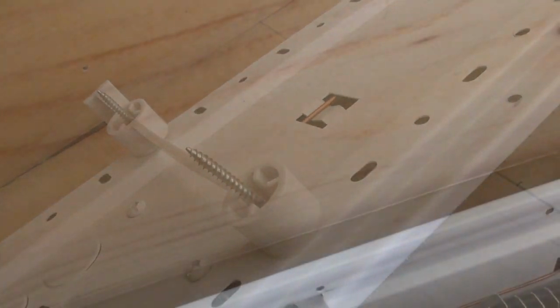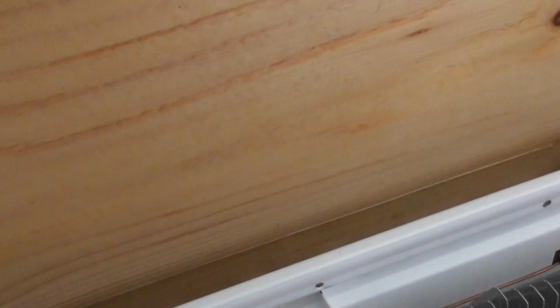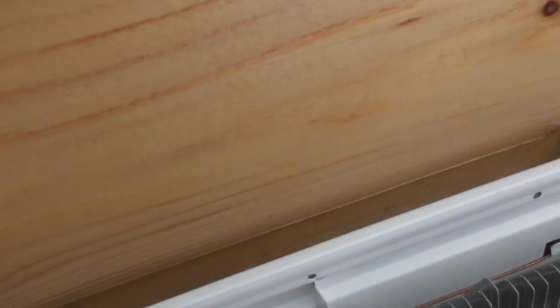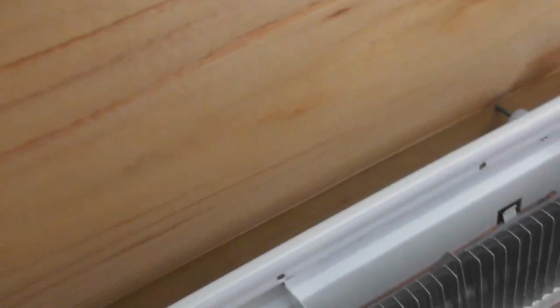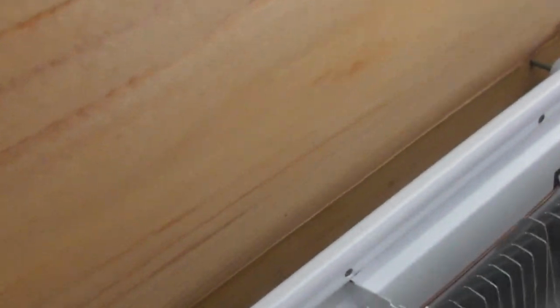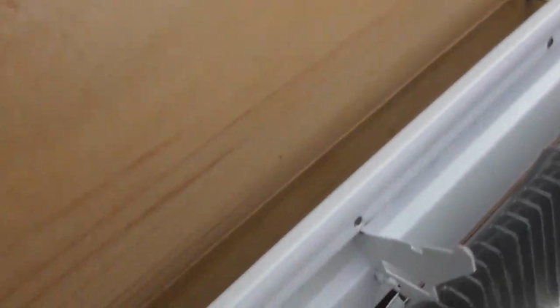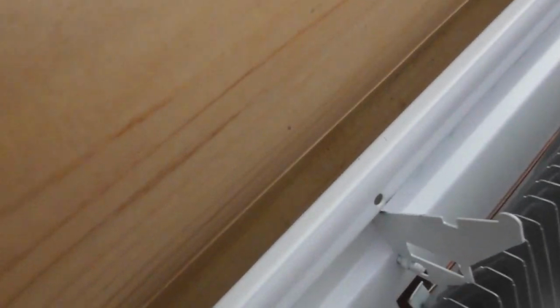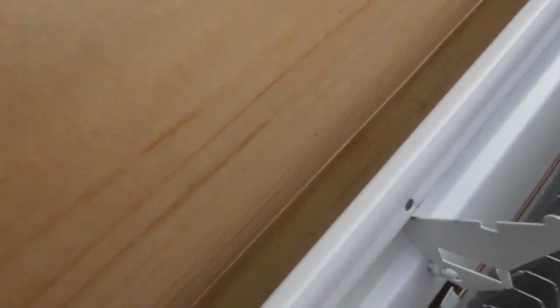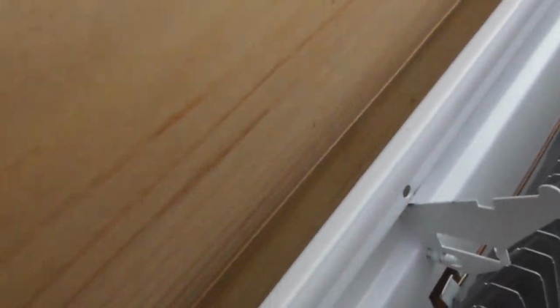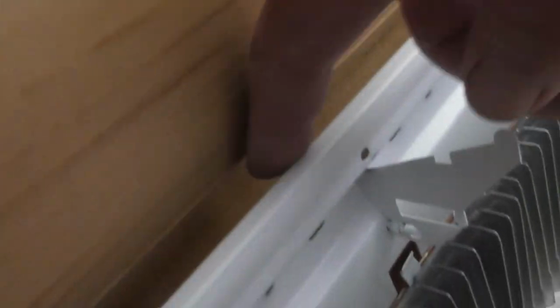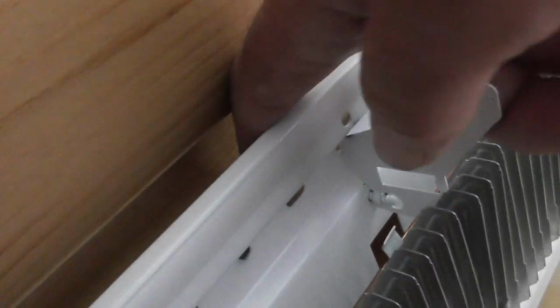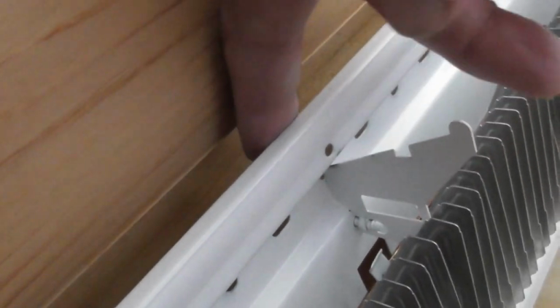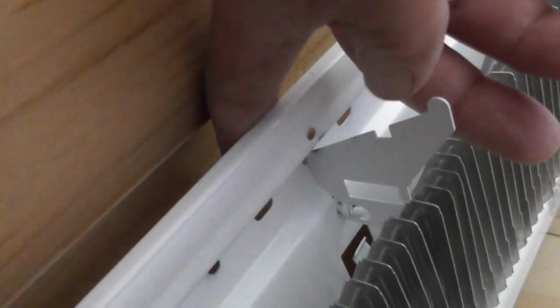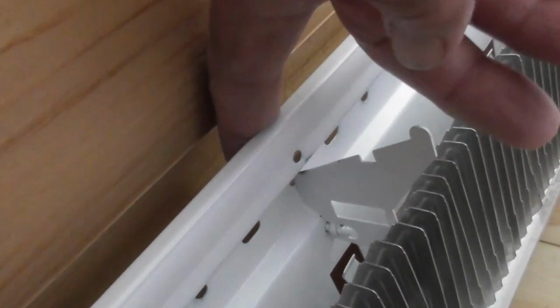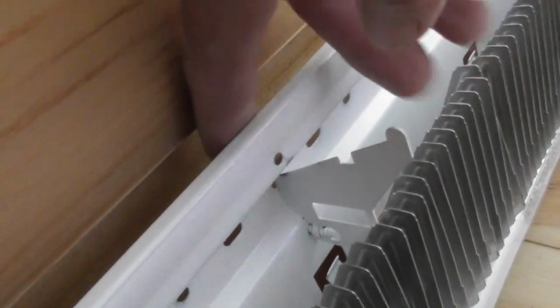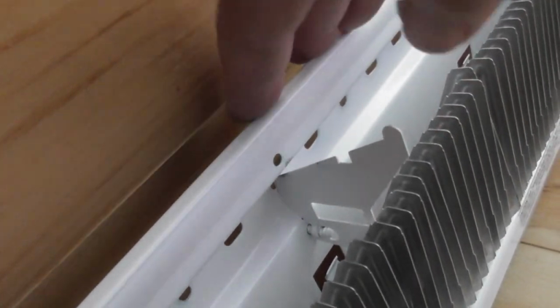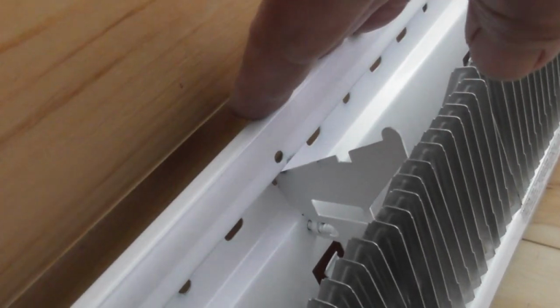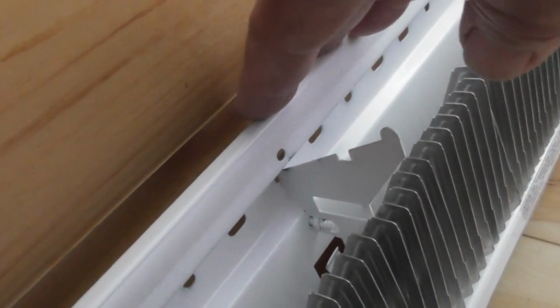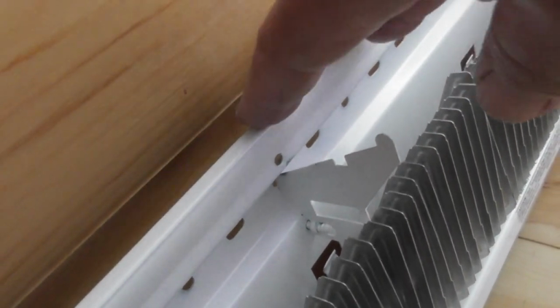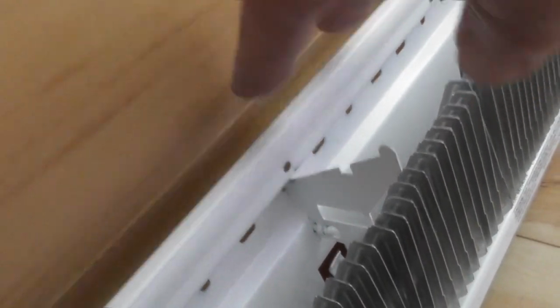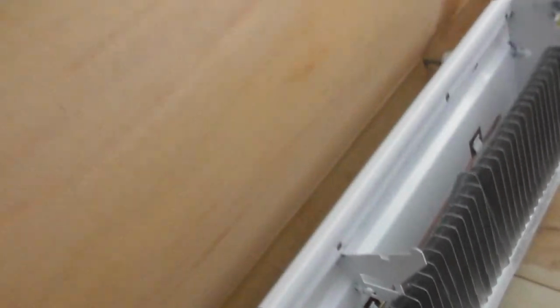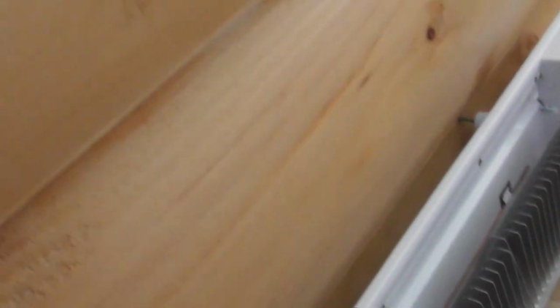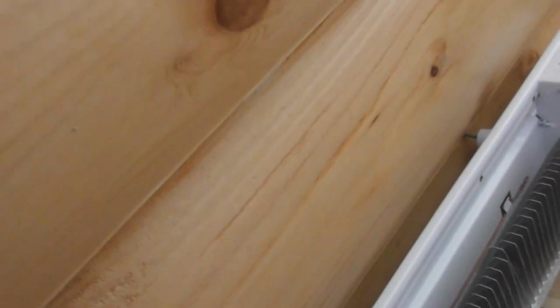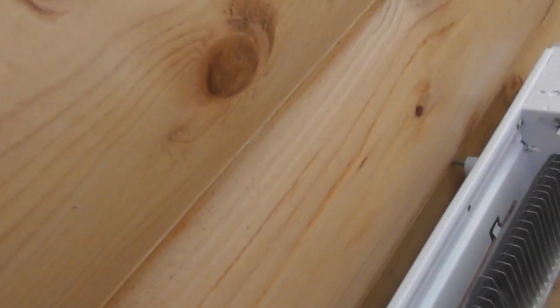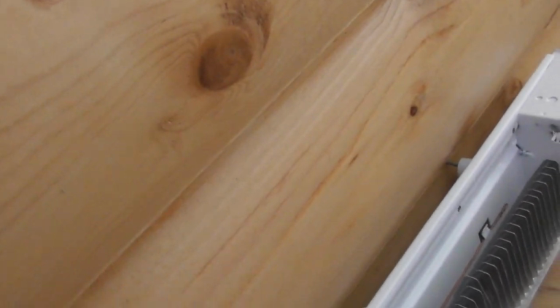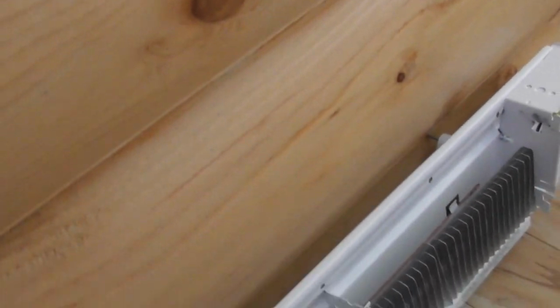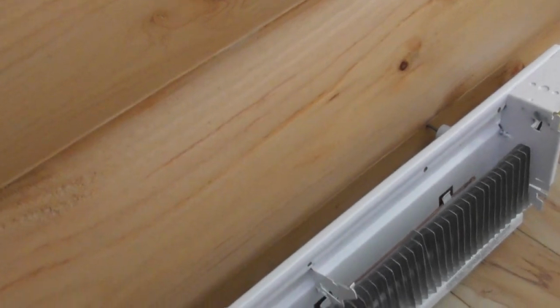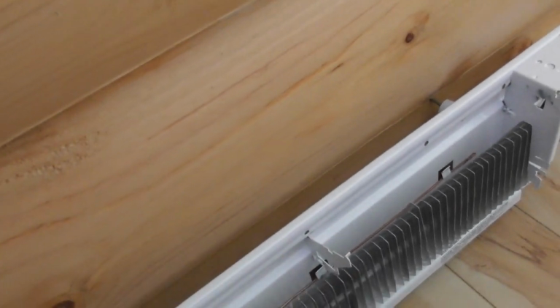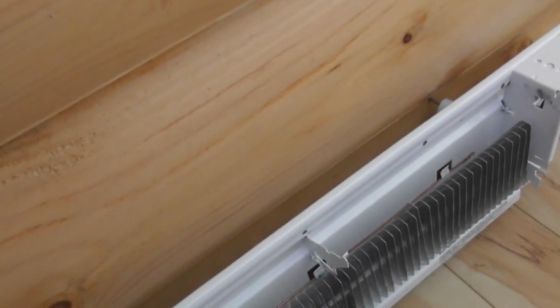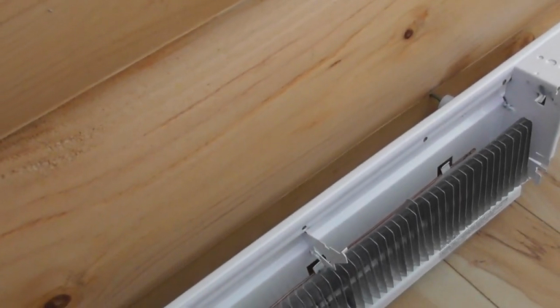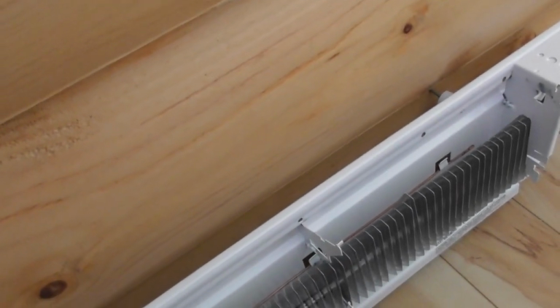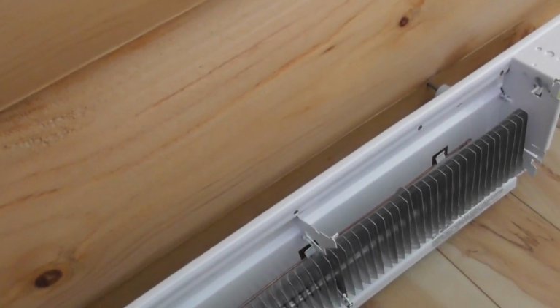There we are — we're in. We've got a nice gap between the wall and the heater, and what that's going to do is direct the heat away from the wall and into the room. Nice, safe, and secure.